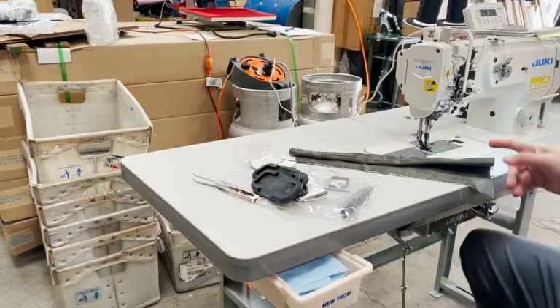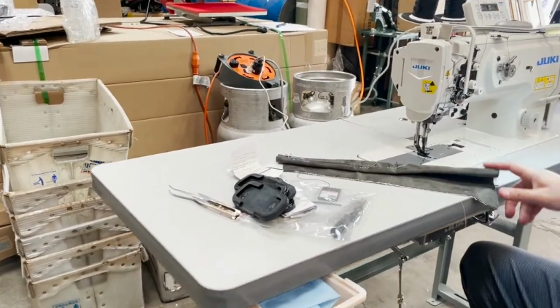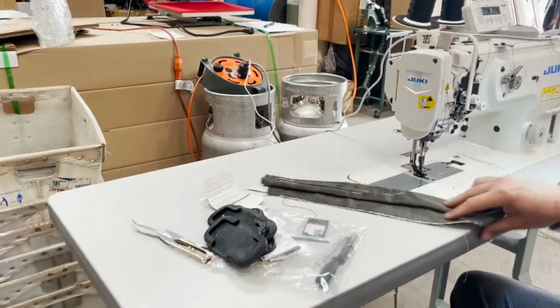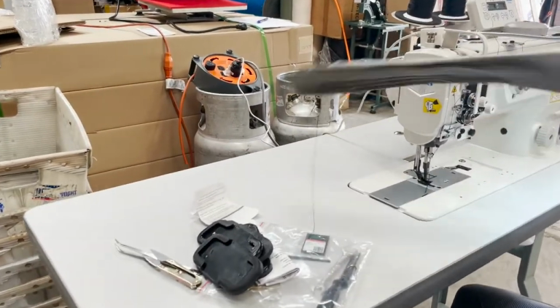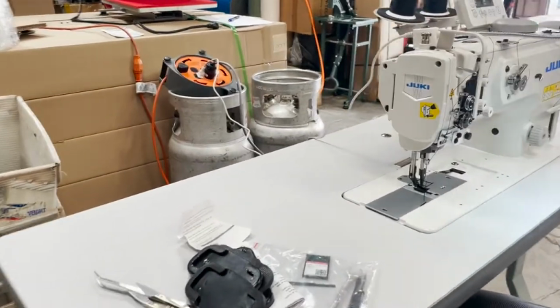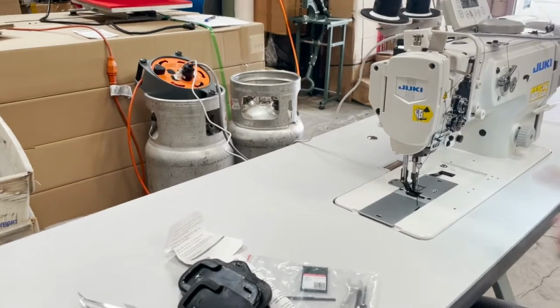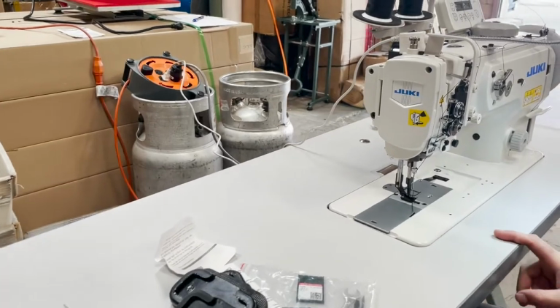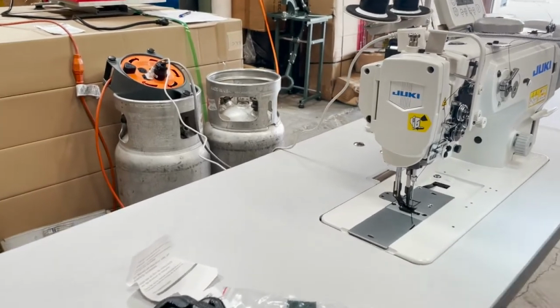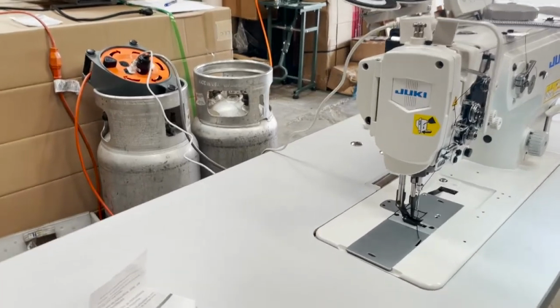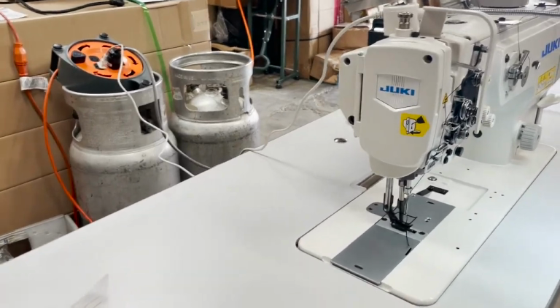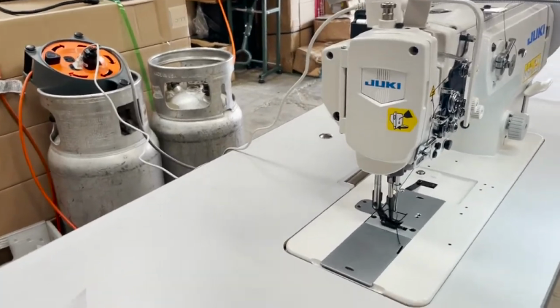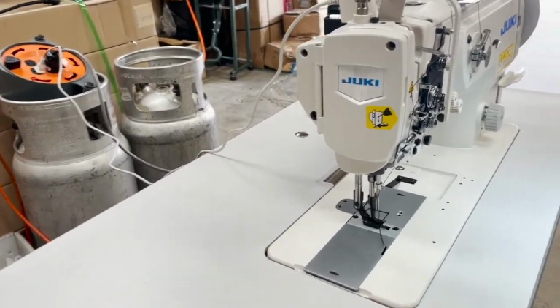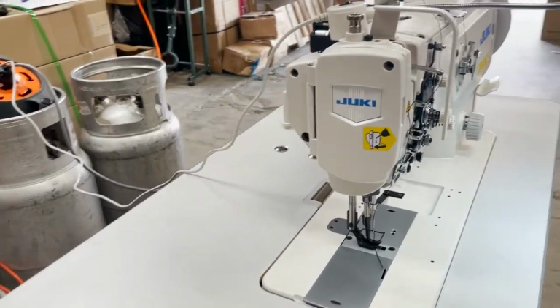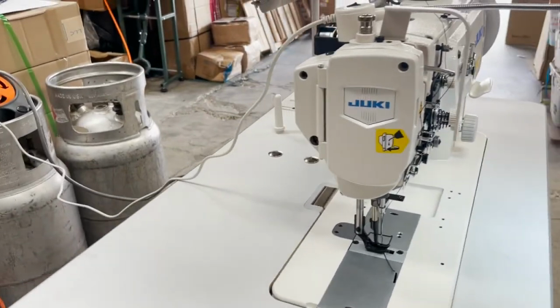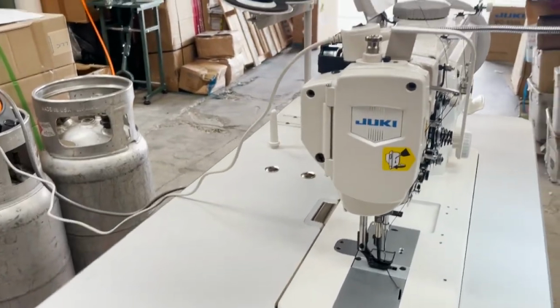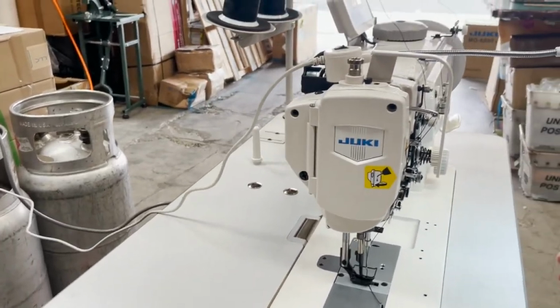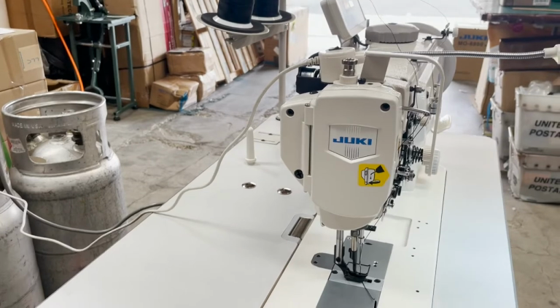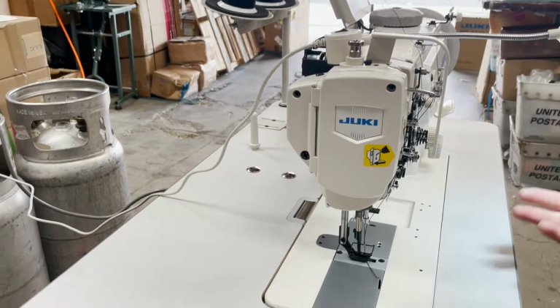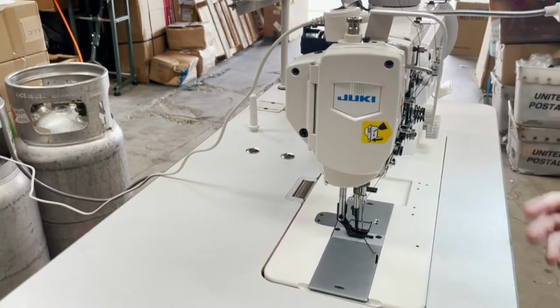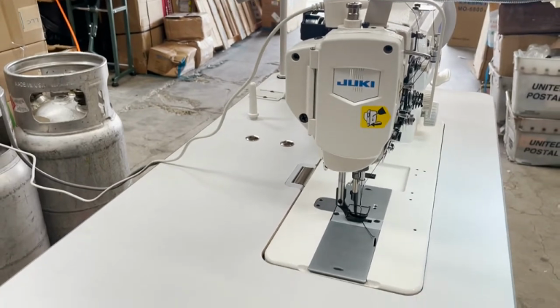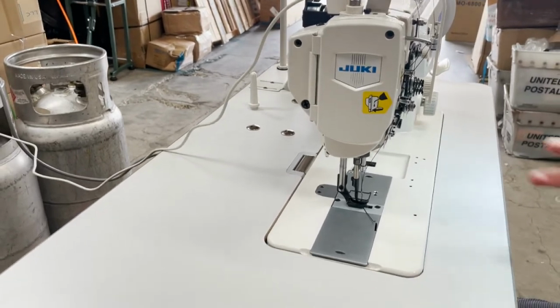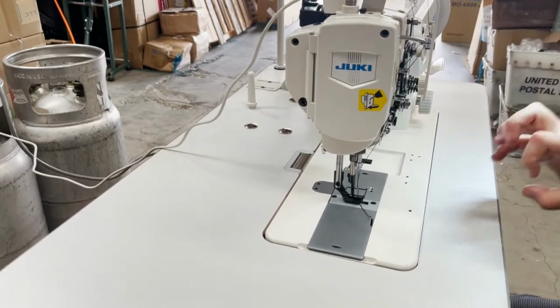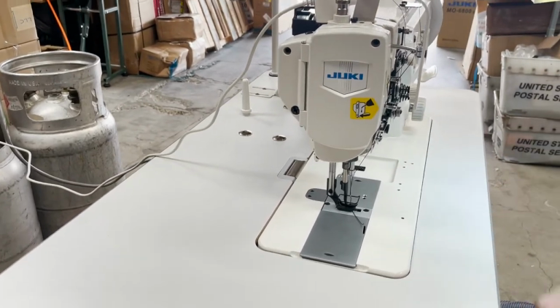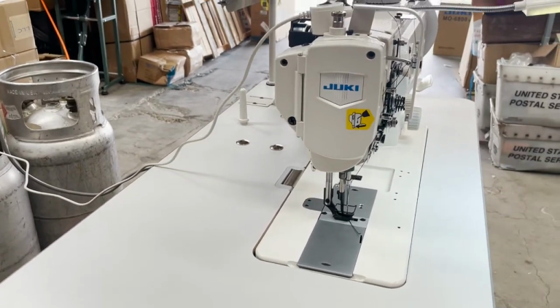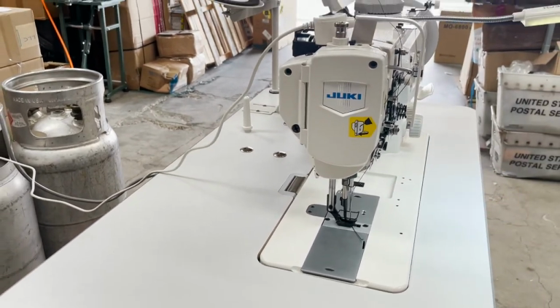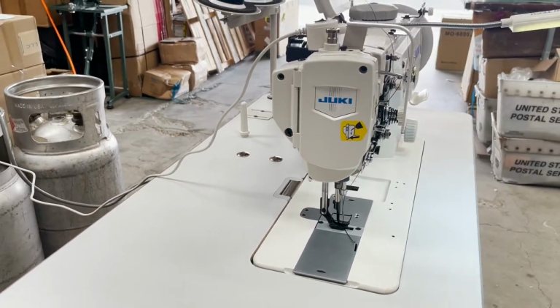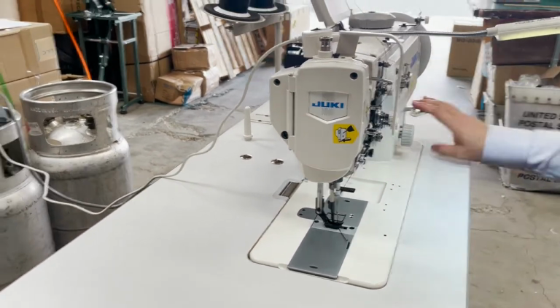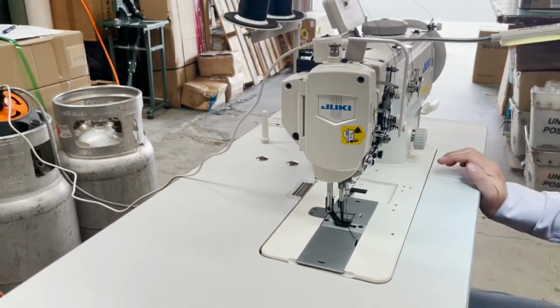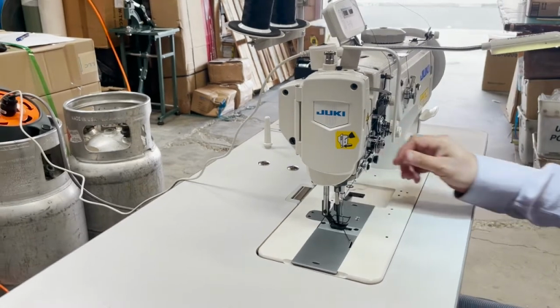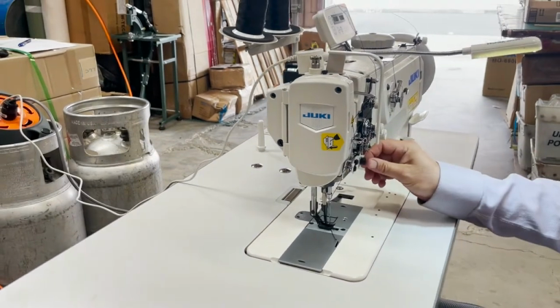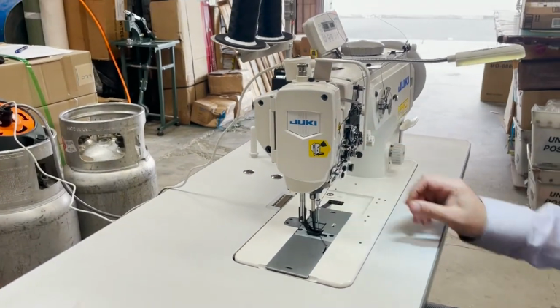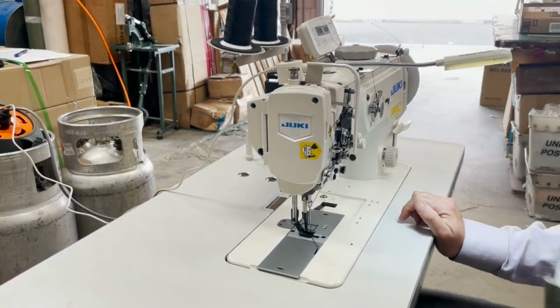If people want to do binding on this machine, you could go on our website and the LS-100 or LS-508 would do the raw or double fold binding. The reverse button is right here.